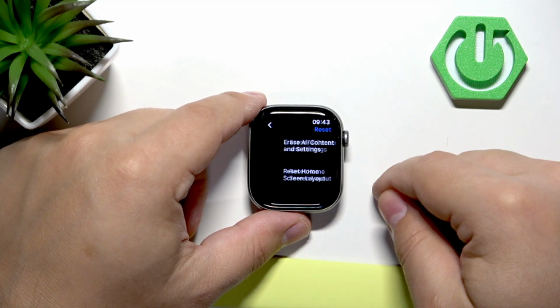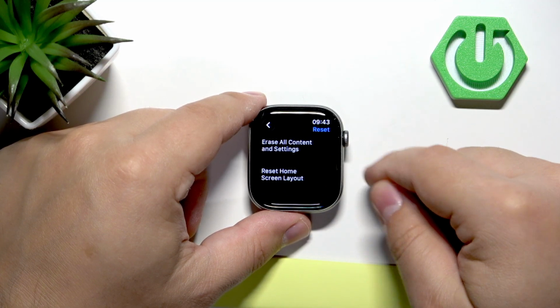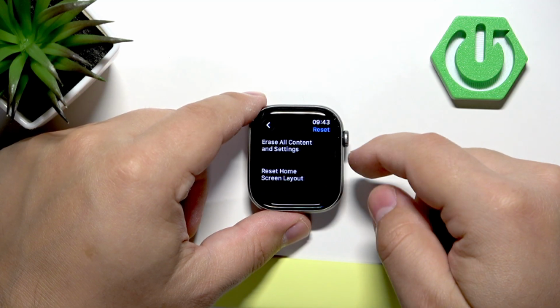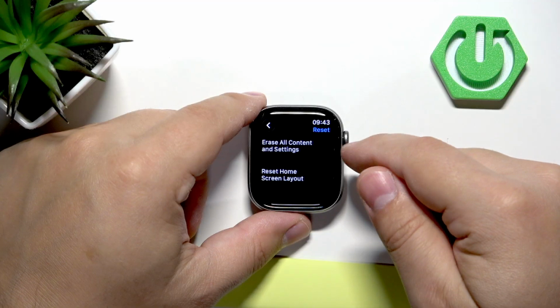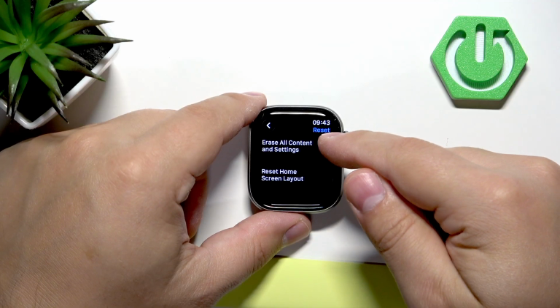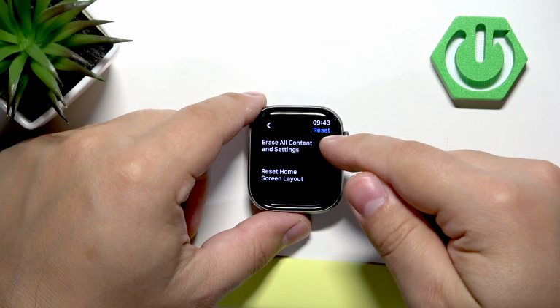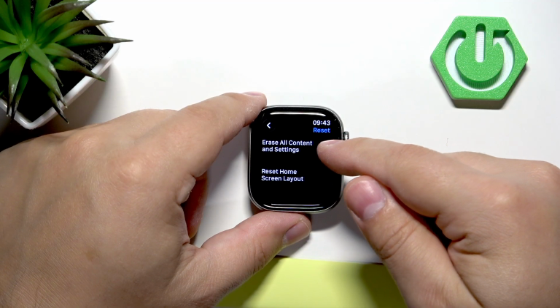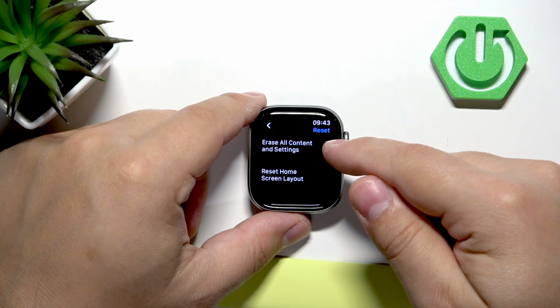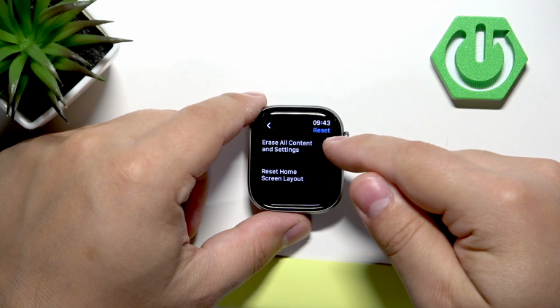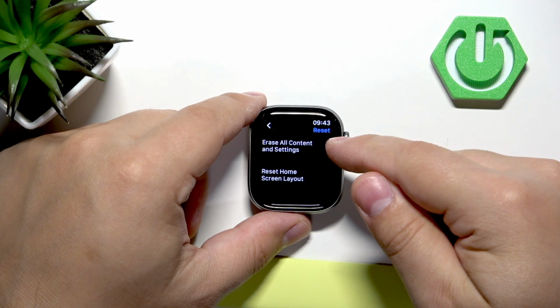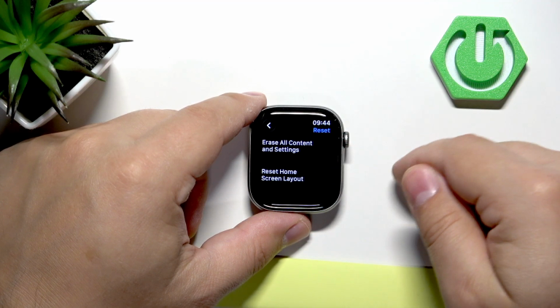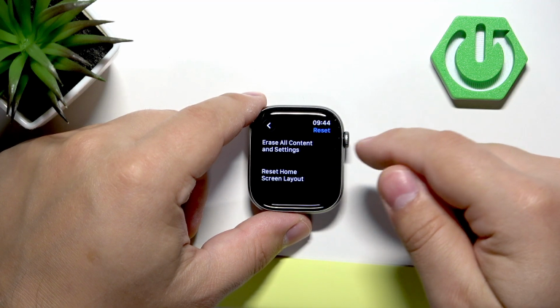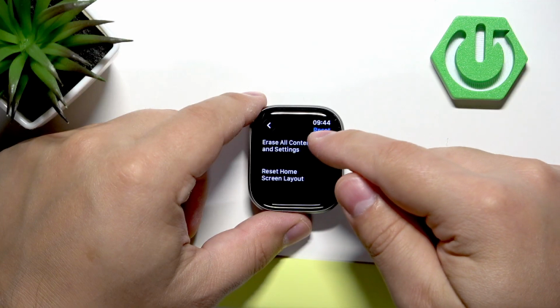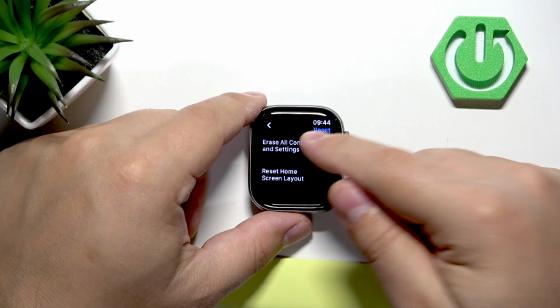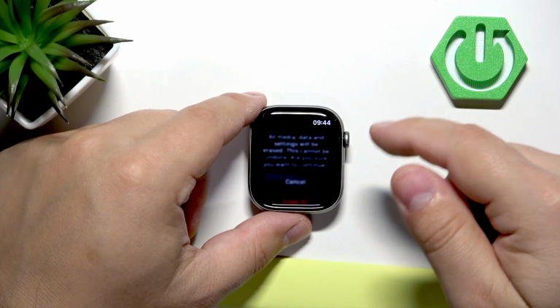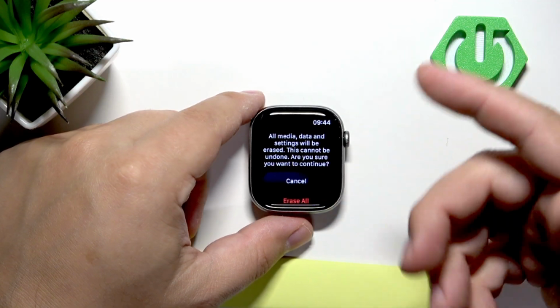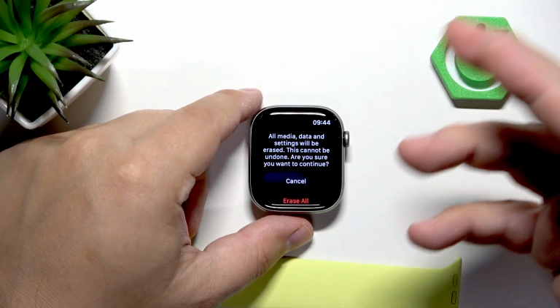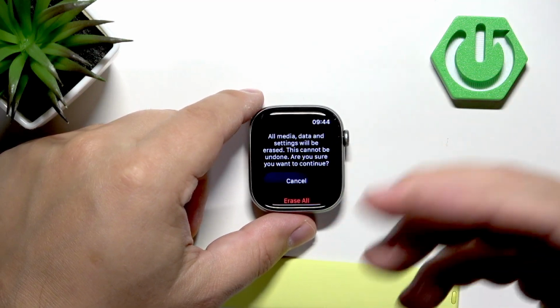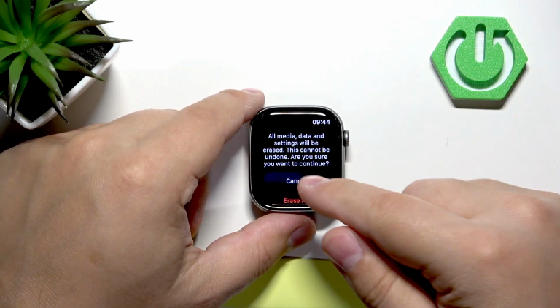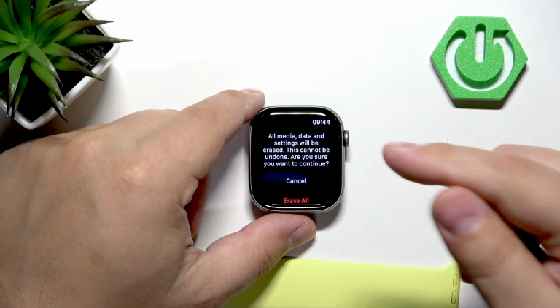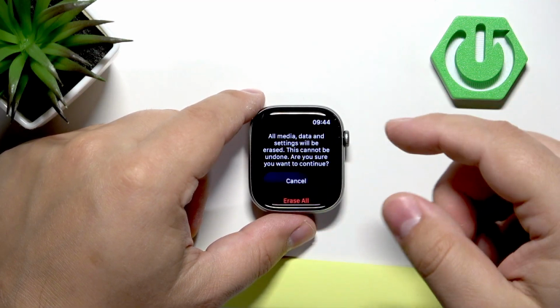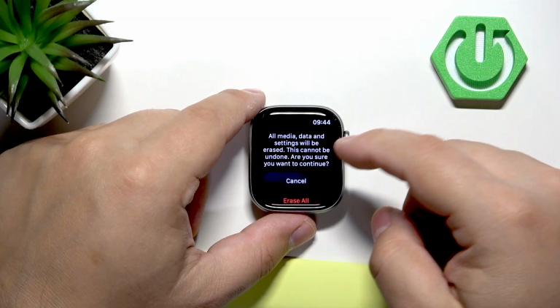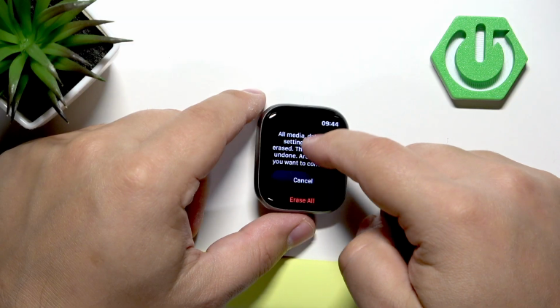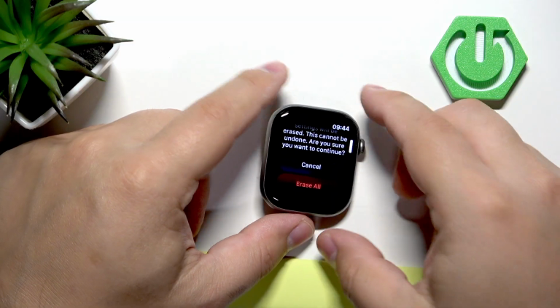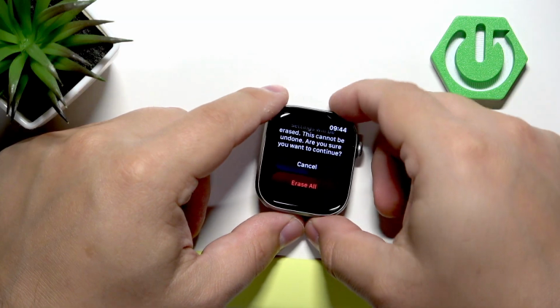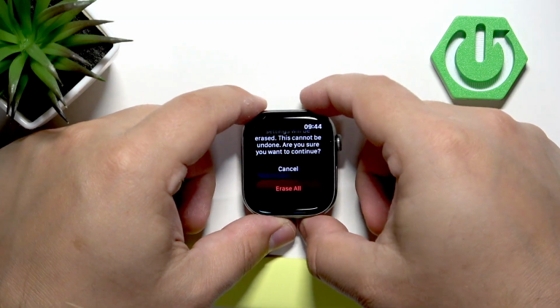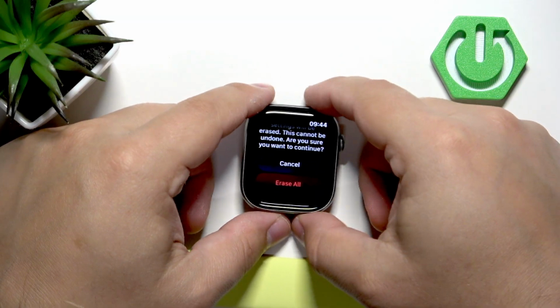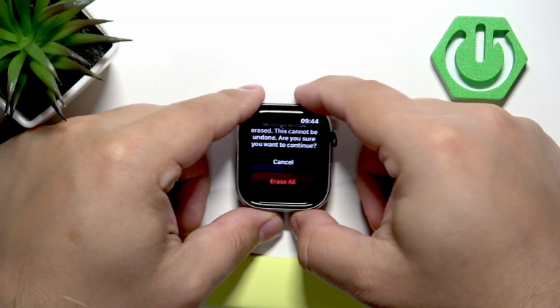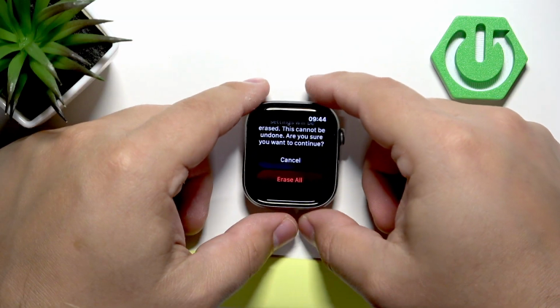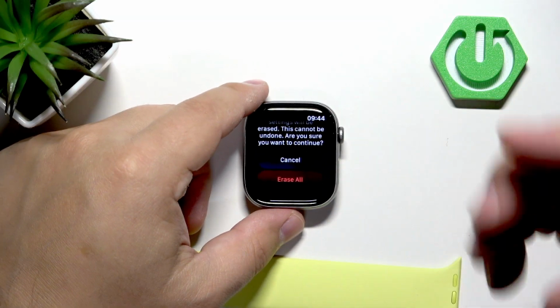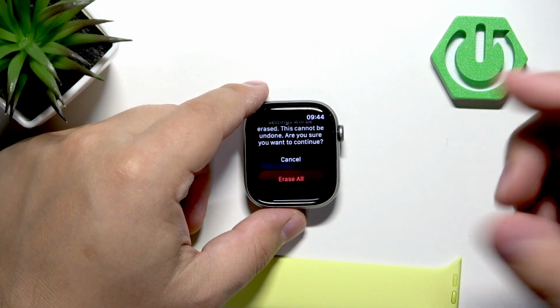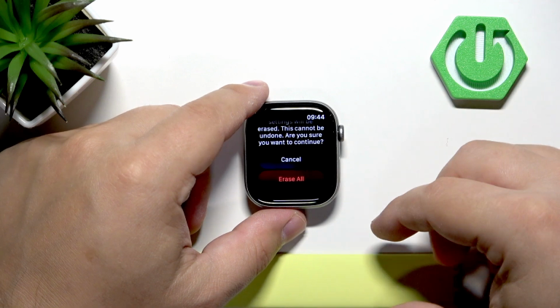Here we have Erase All Content and Settings. Be aware that if you perform the factory reset, it will remove all of your data and settings from your watch, so make sure you're quite sure about that.